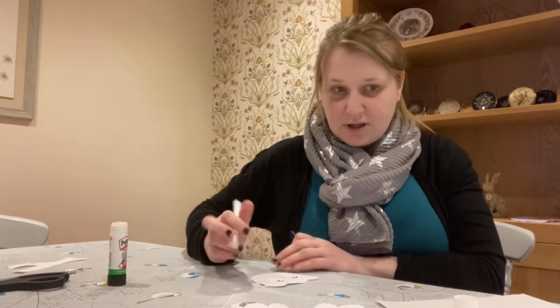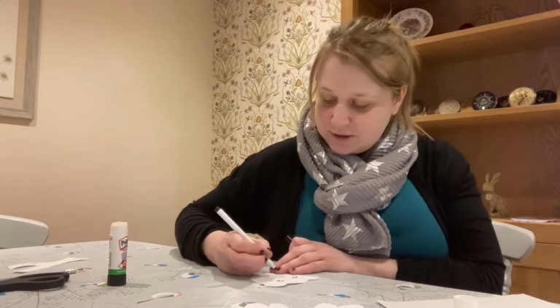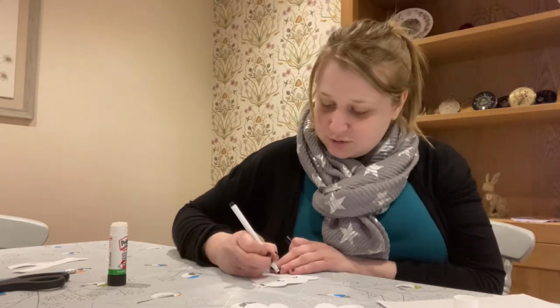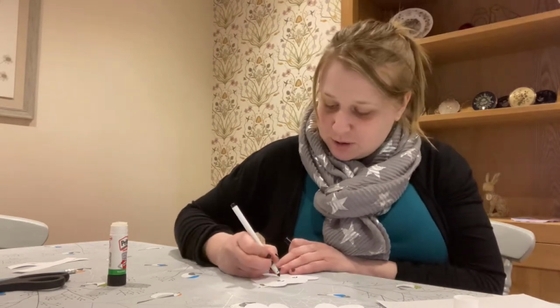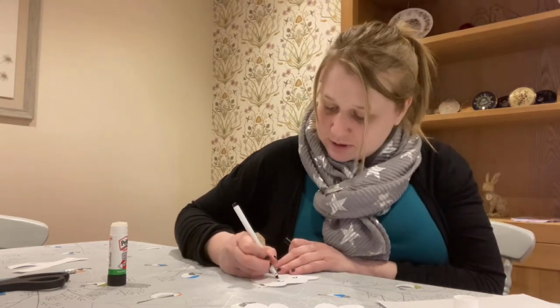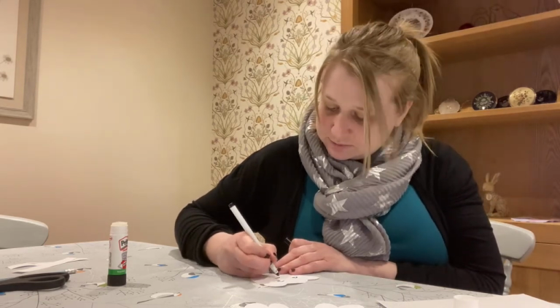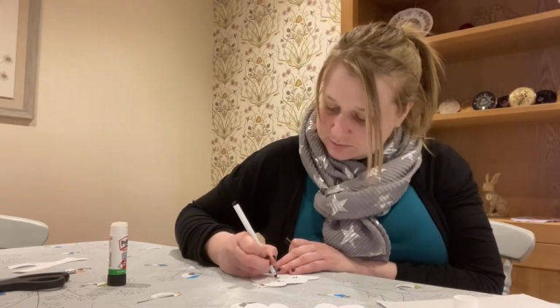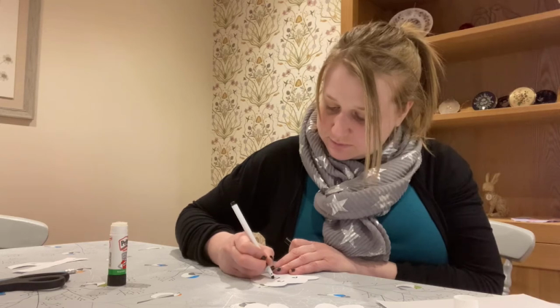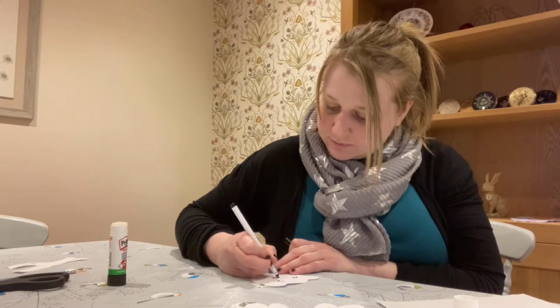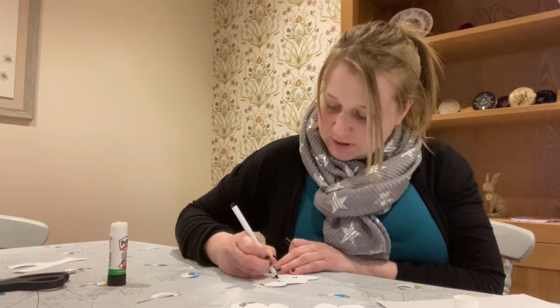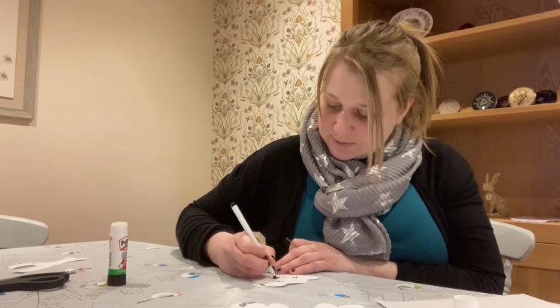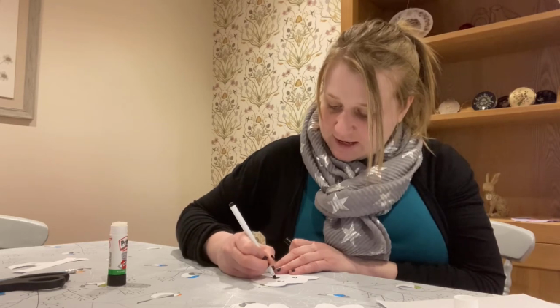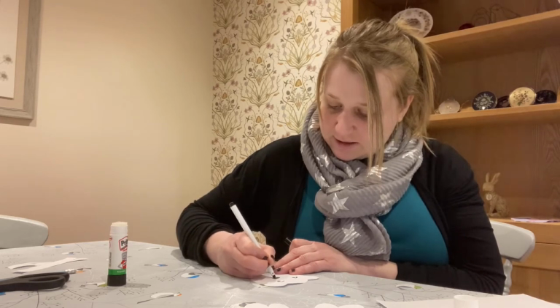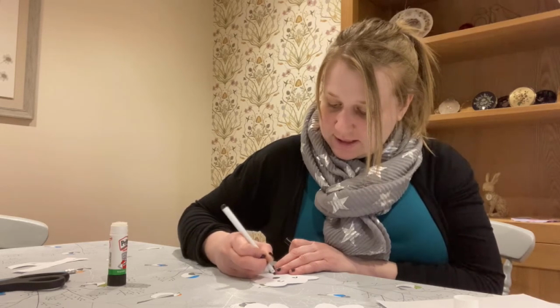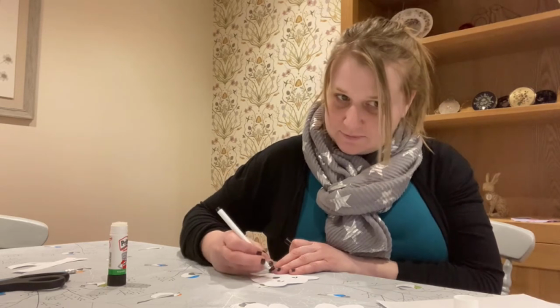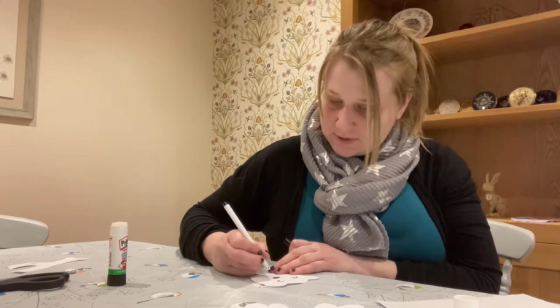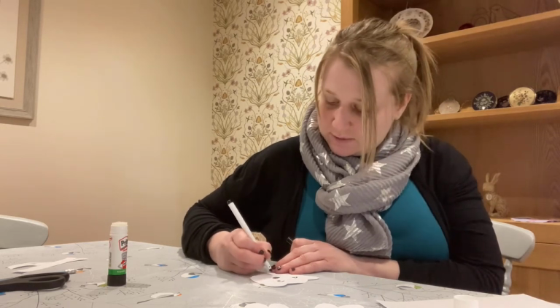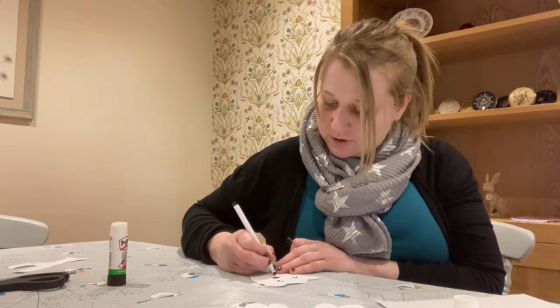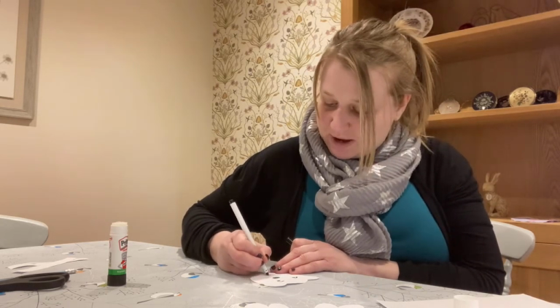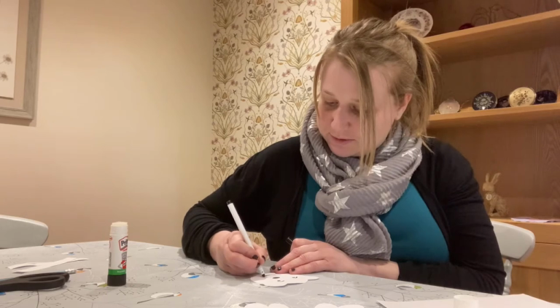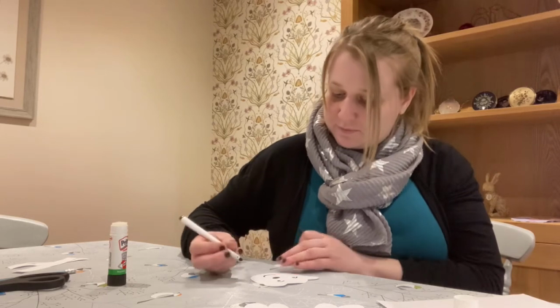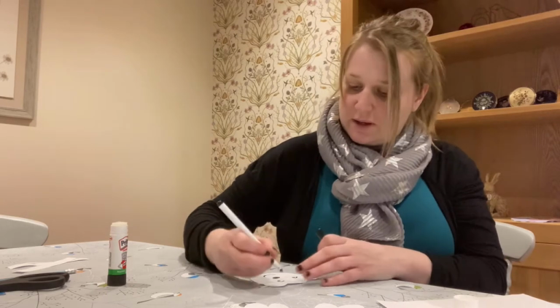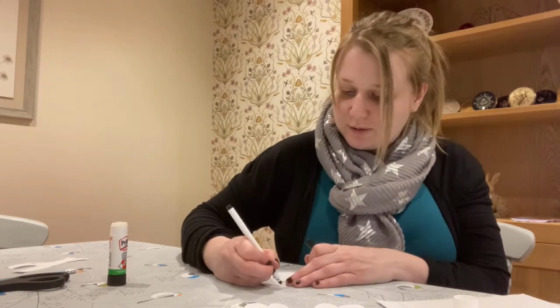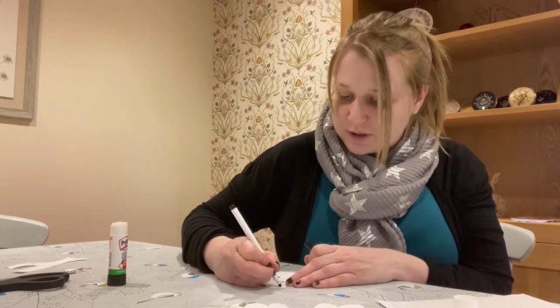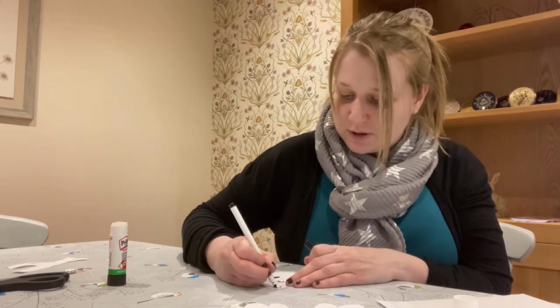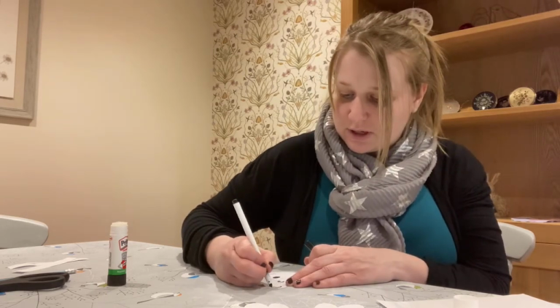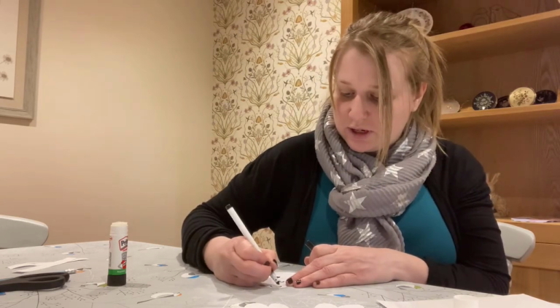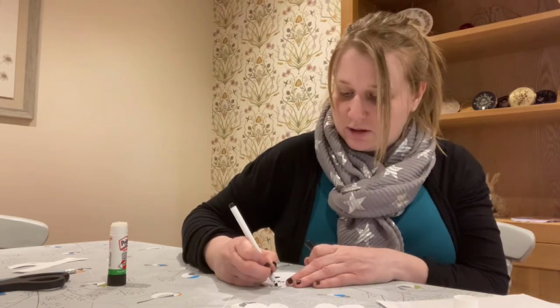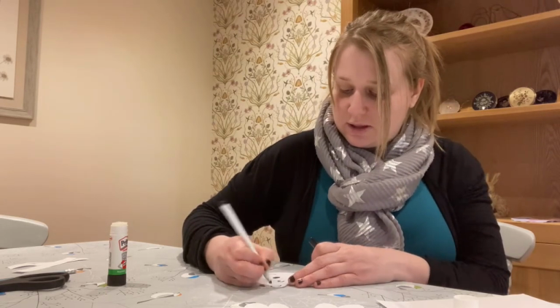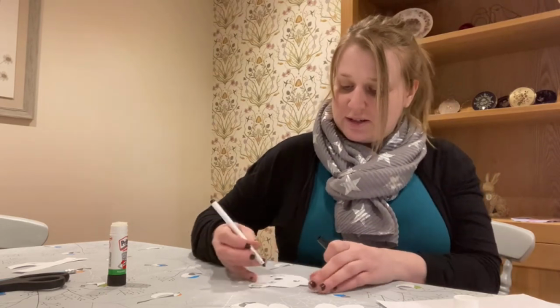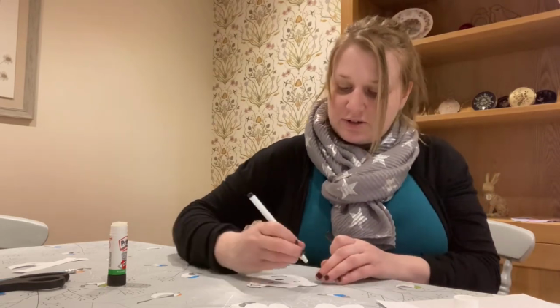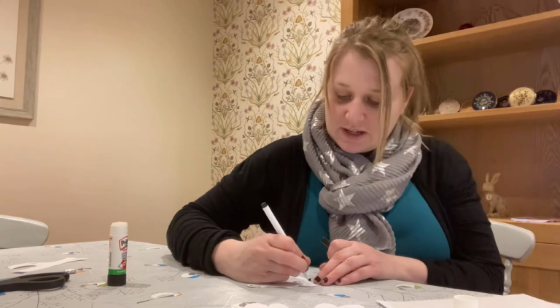You need to draw him a nose — these can be any colour that you like. You need to draw him a mouth, and also I'm going to colour in the inners of his ears.